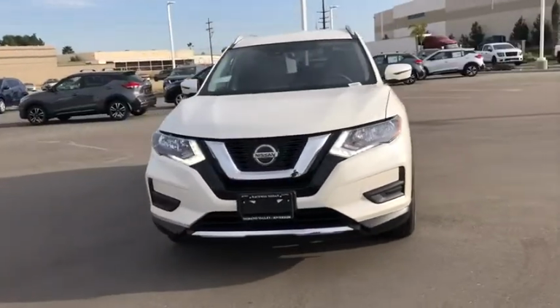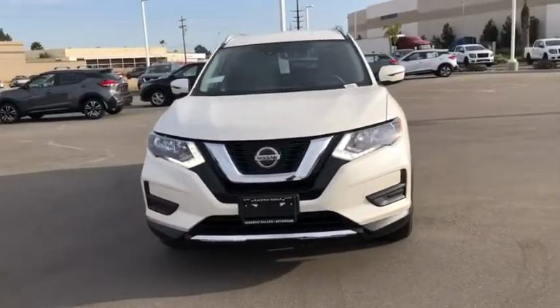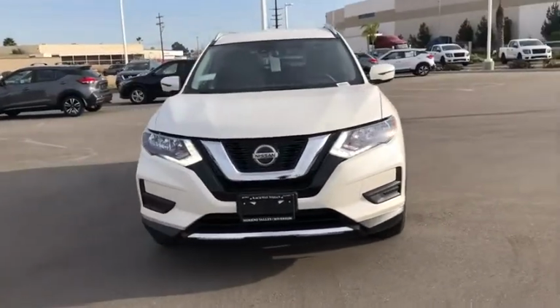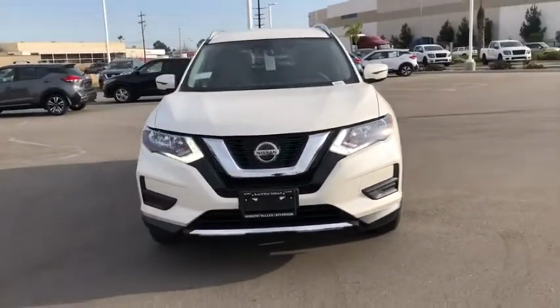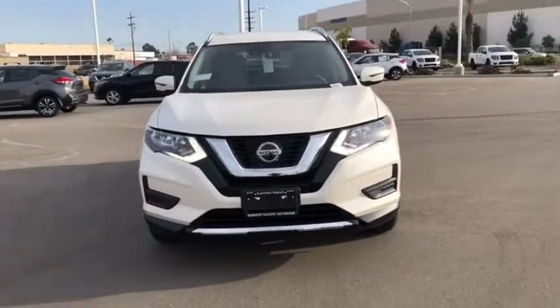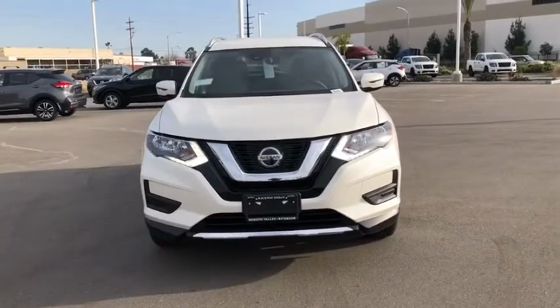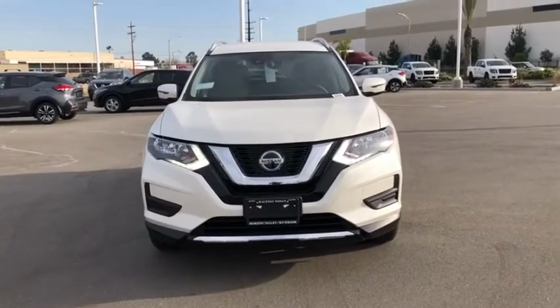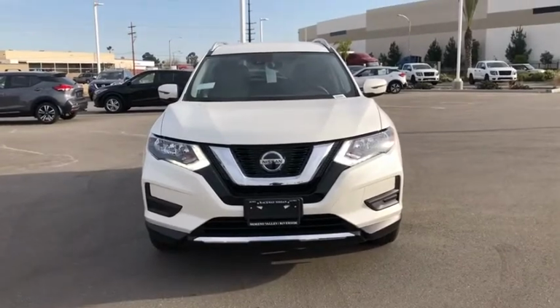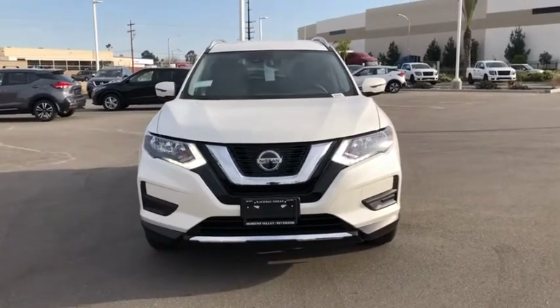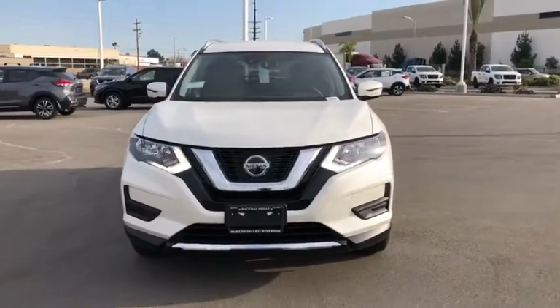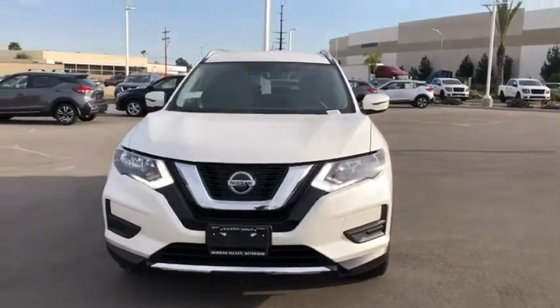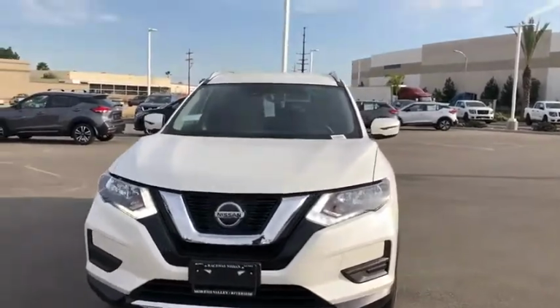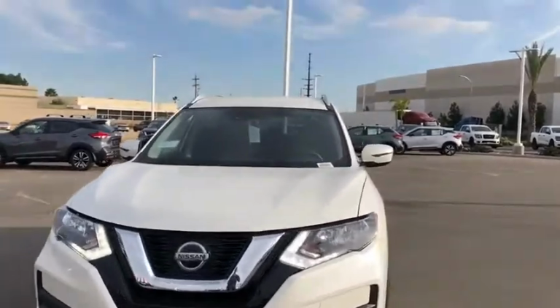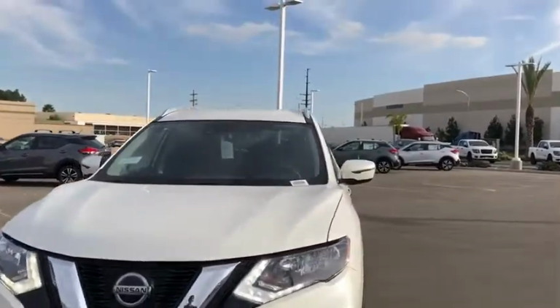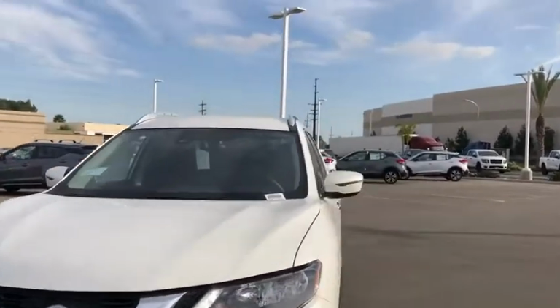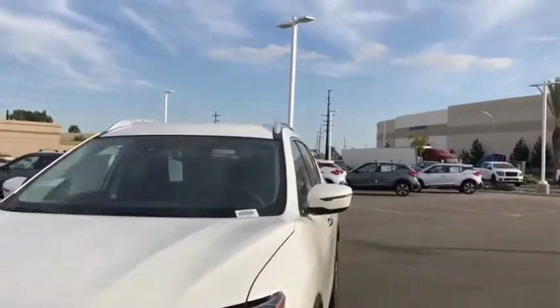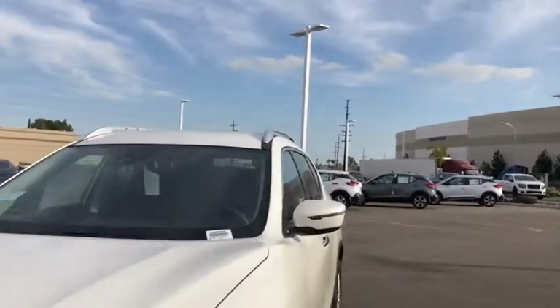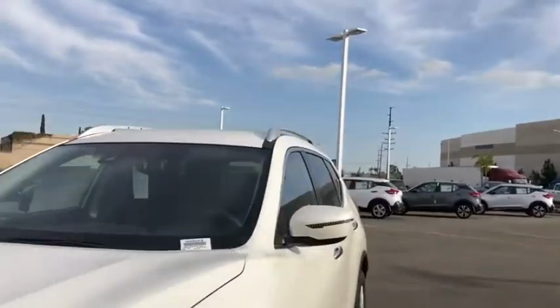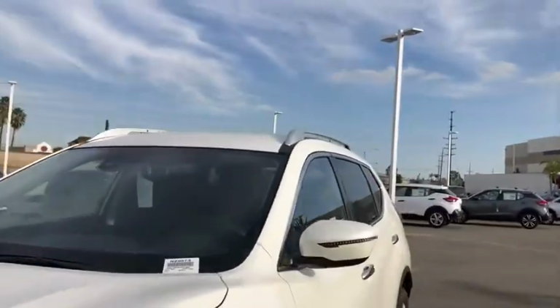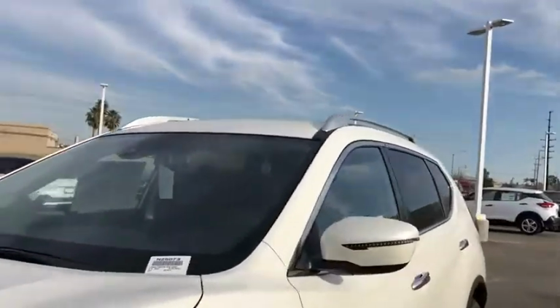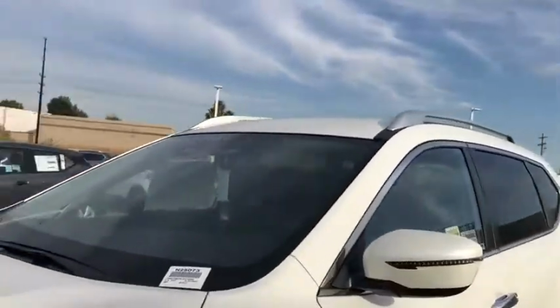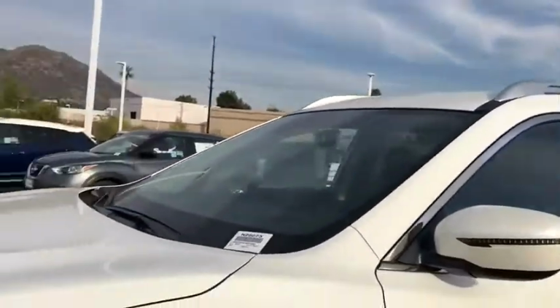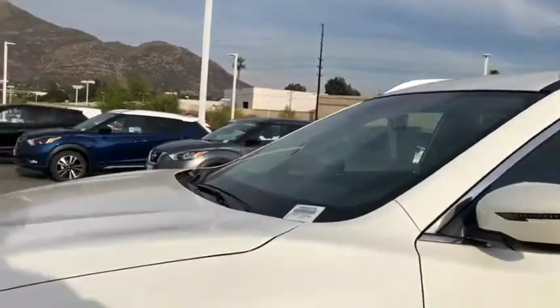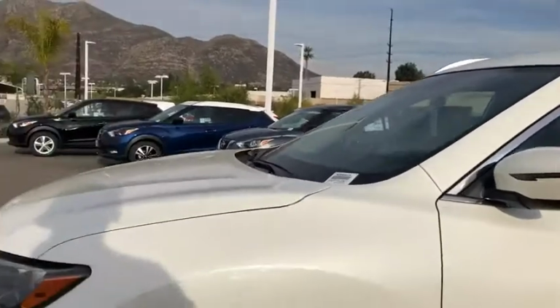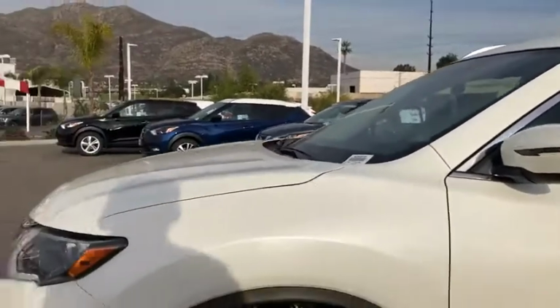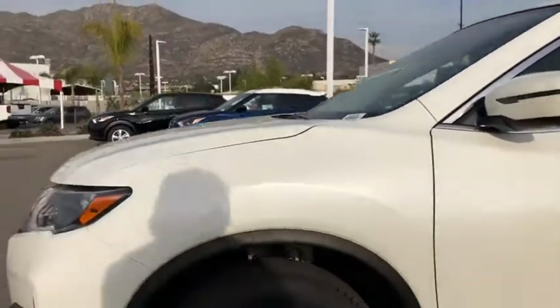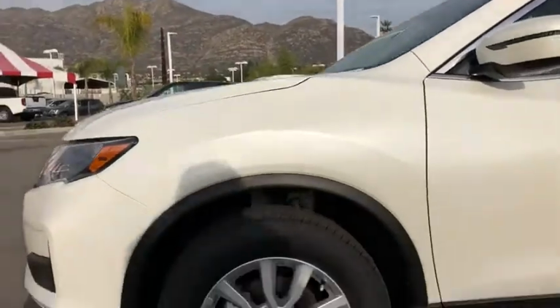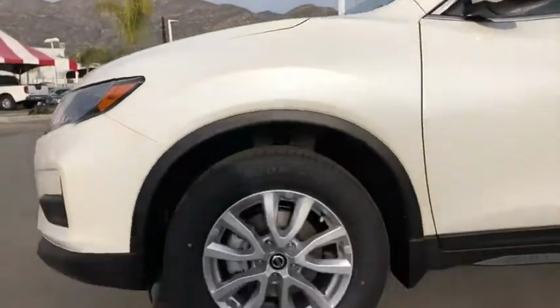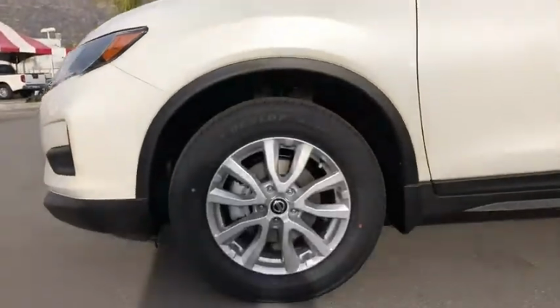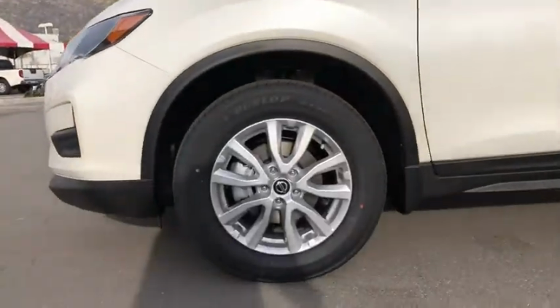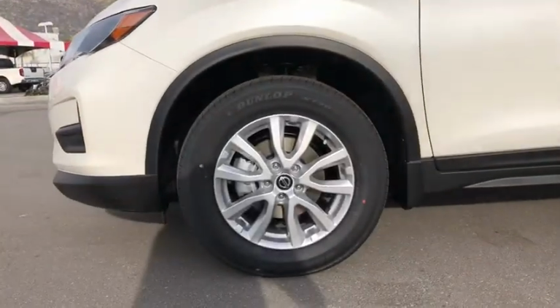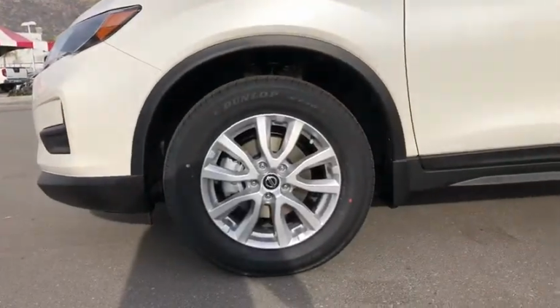CD player, security system, electronic stability control, power windows, panic alarm, overhead console, tachometer, remote keyless entry, brake assist.